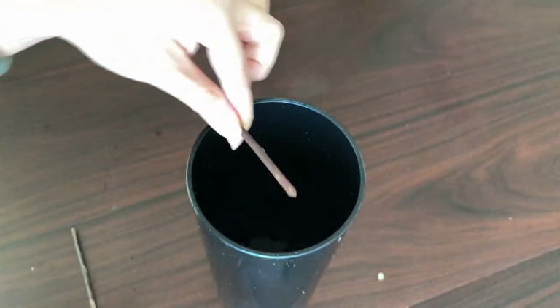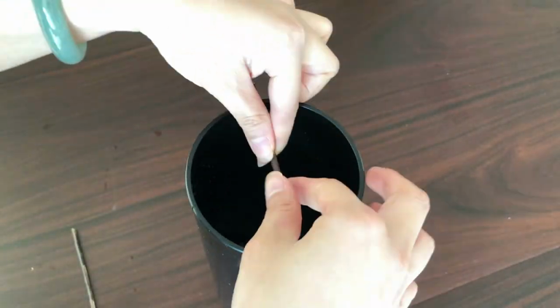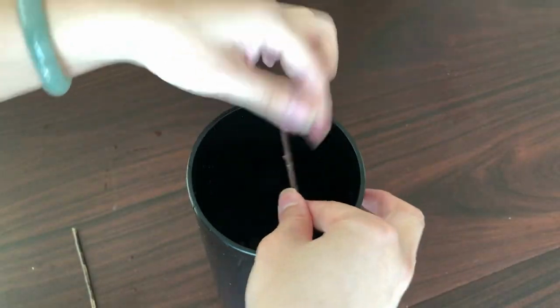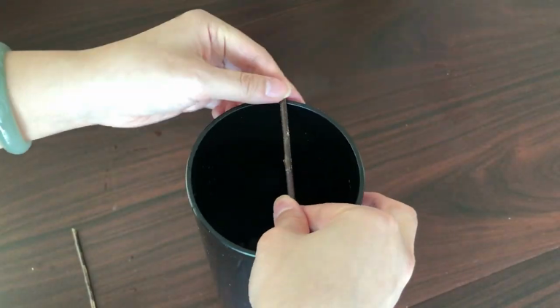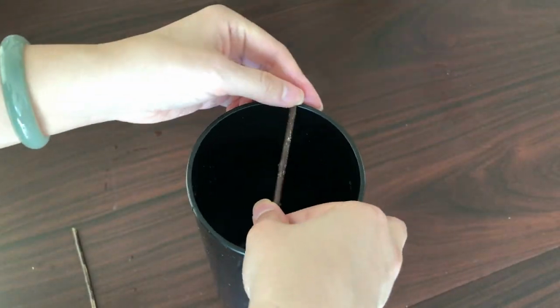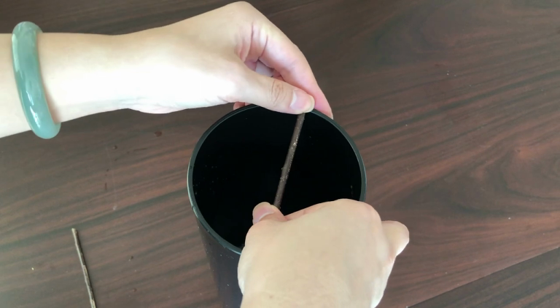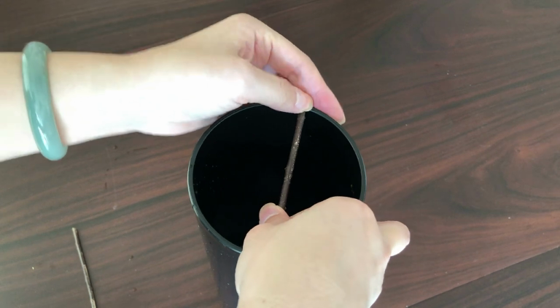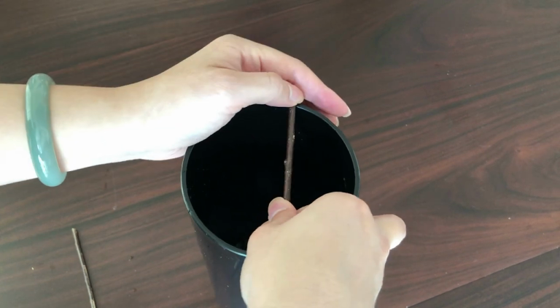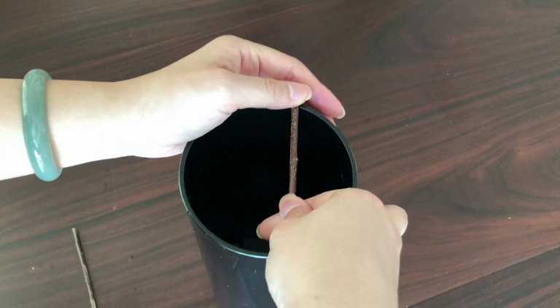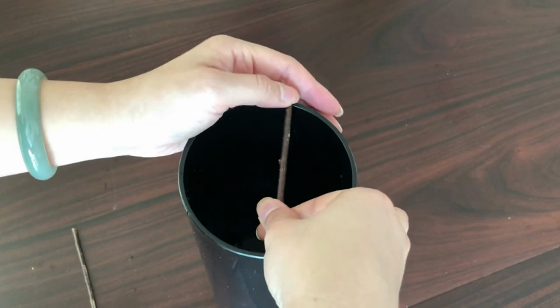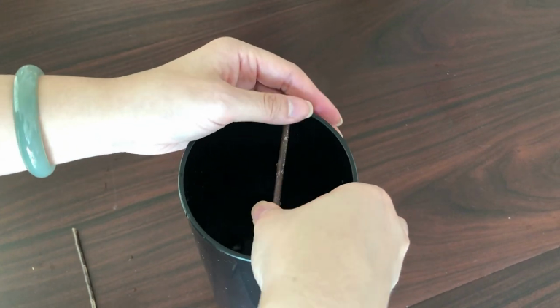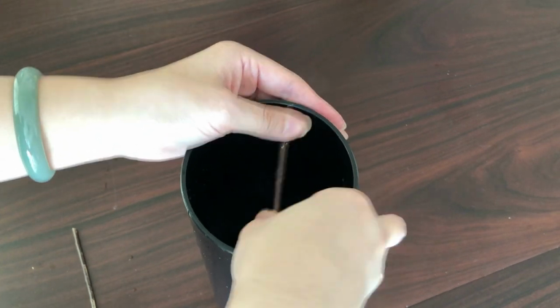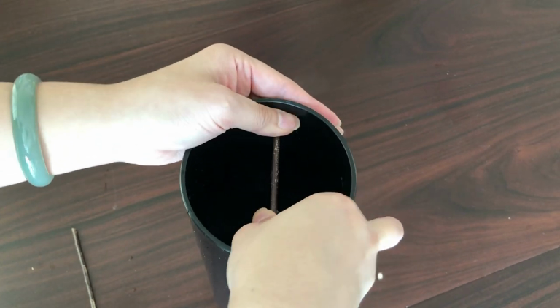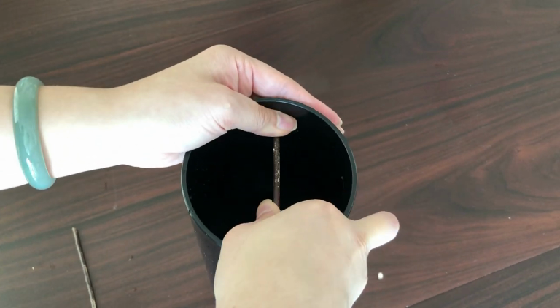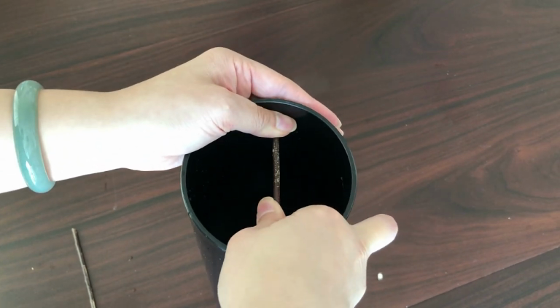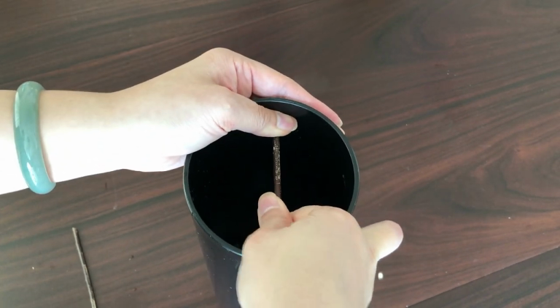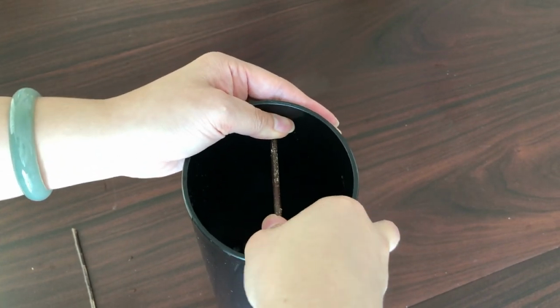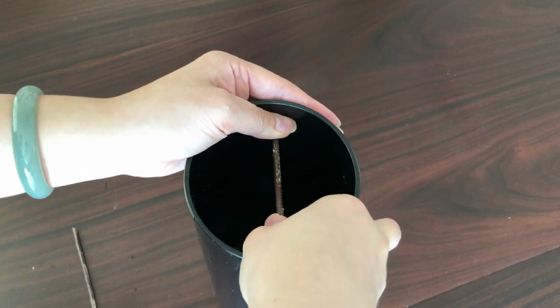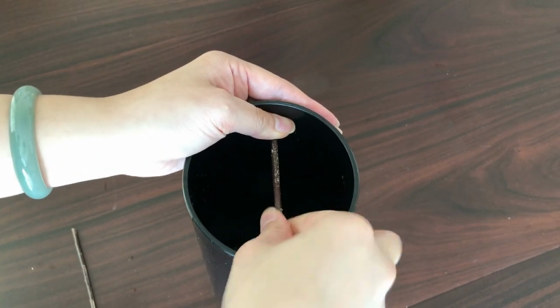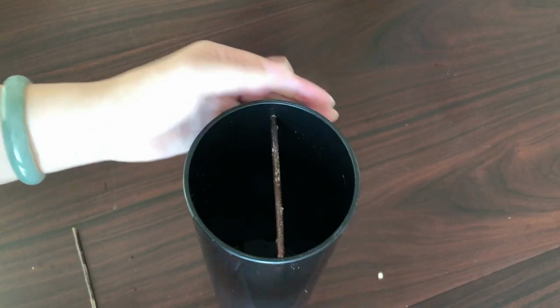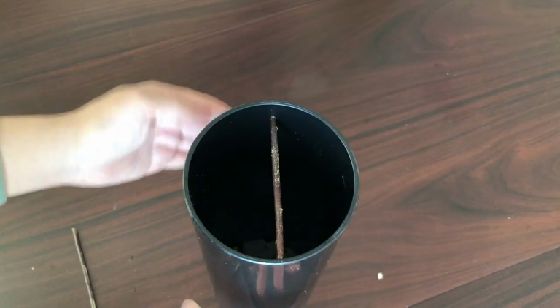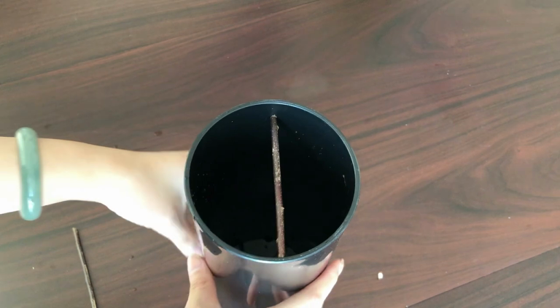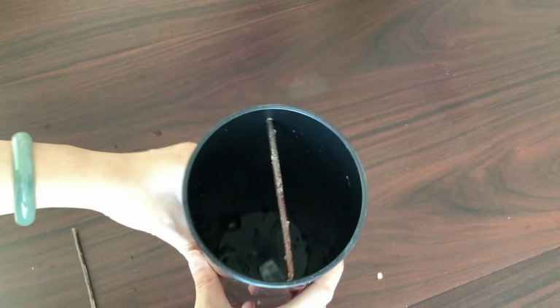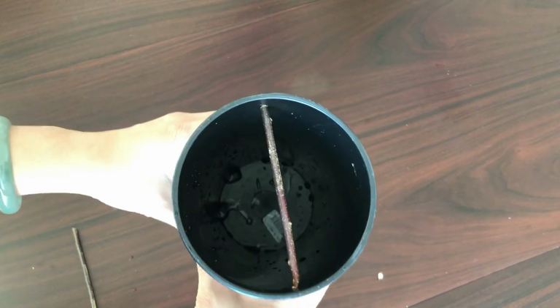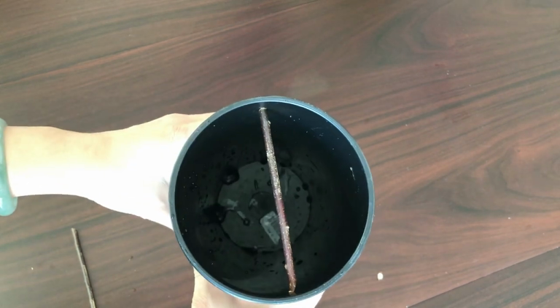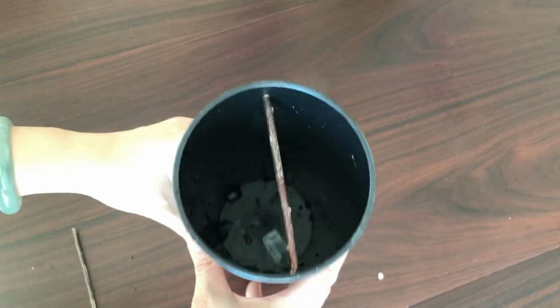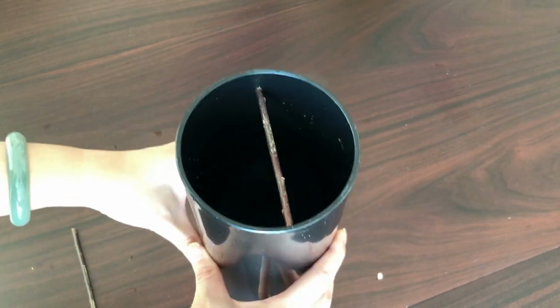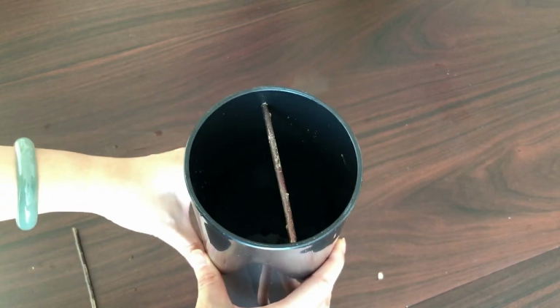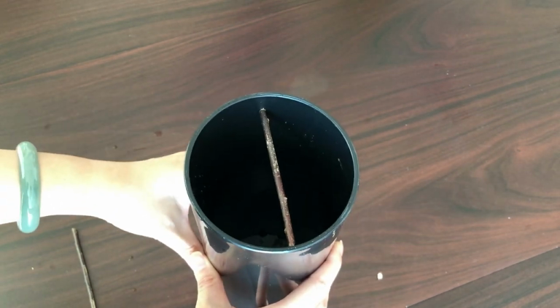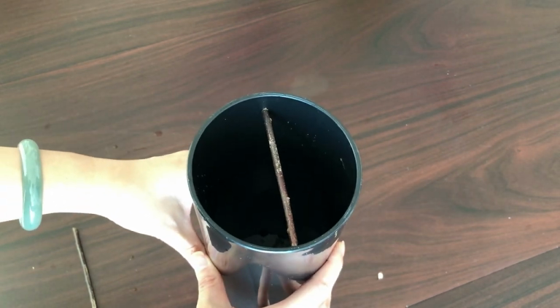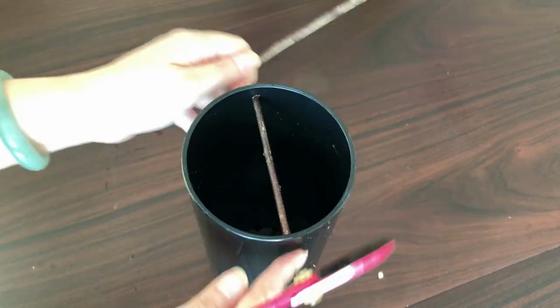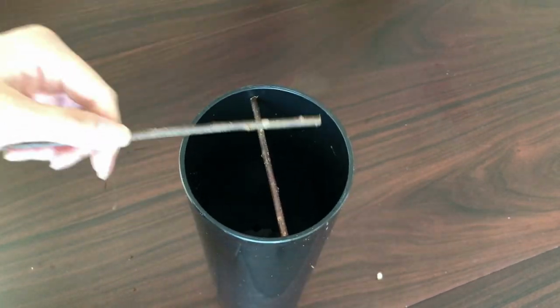Next, make a diagonal cut on one of the ends. Then put it inside the vase and fix it a bit lower than the rim. Press the diagonal cut hard against the inner wall of the vase.